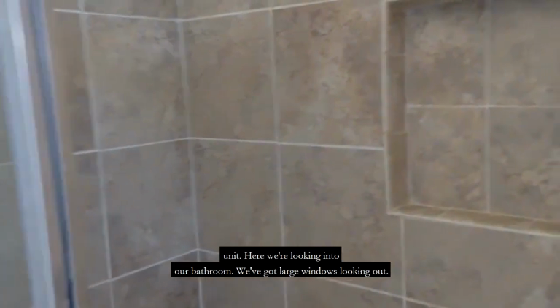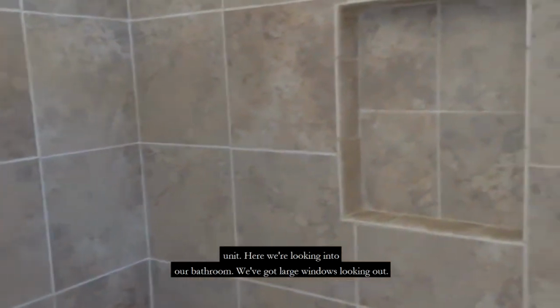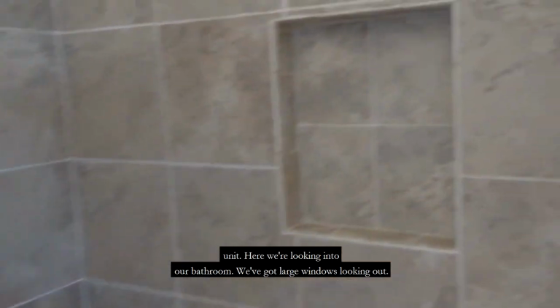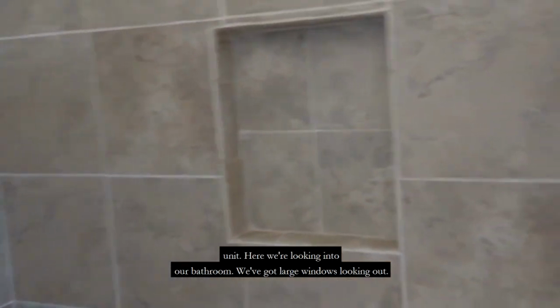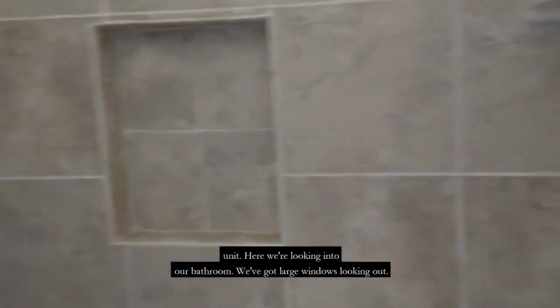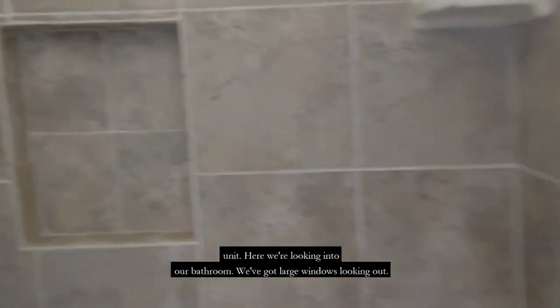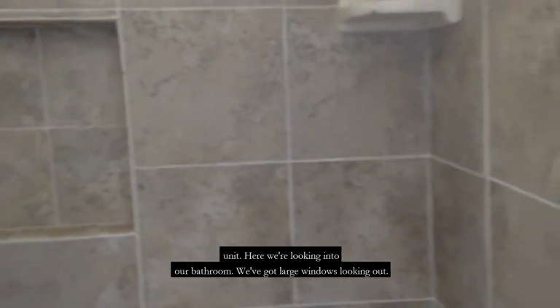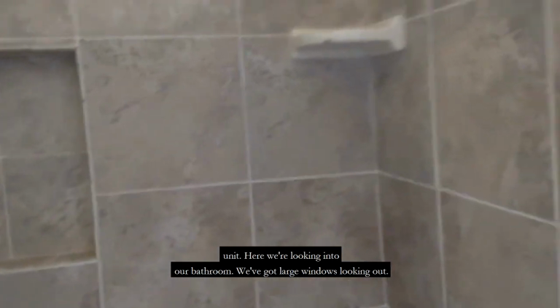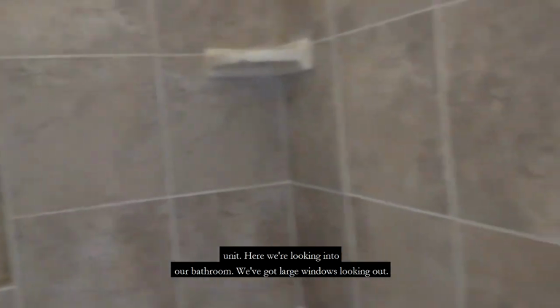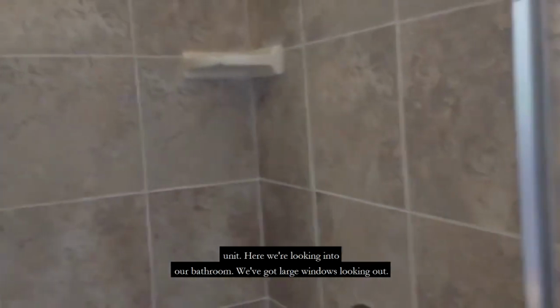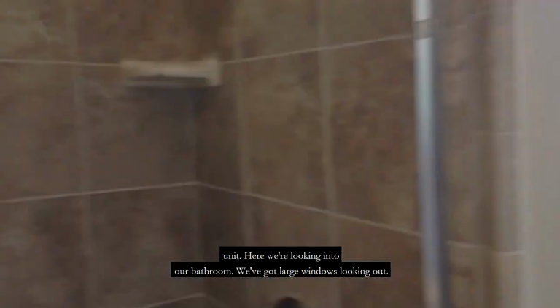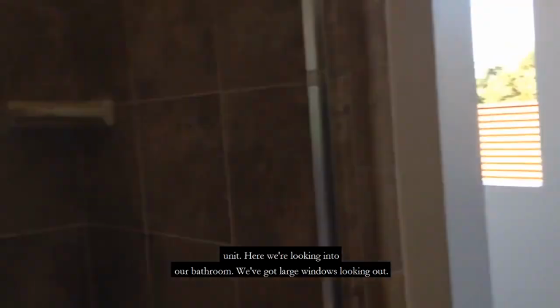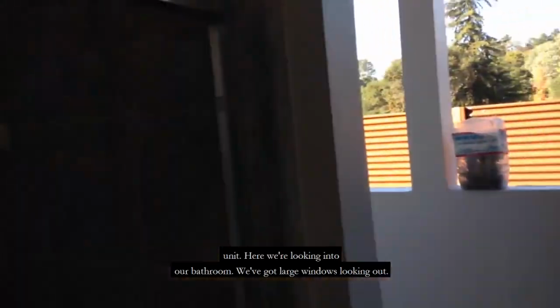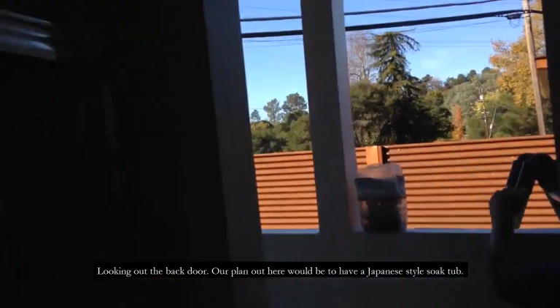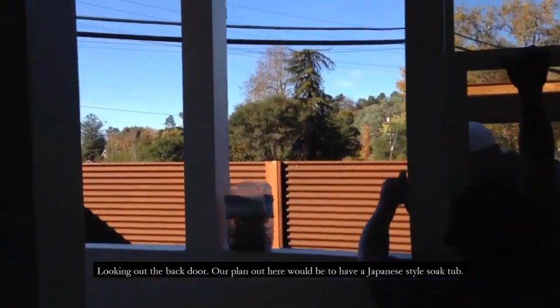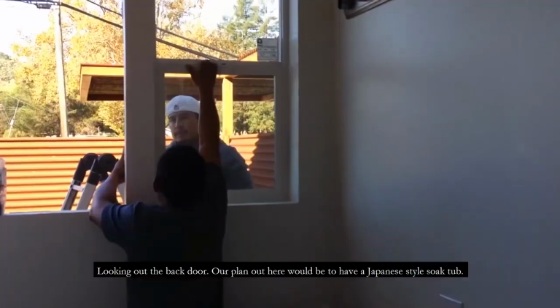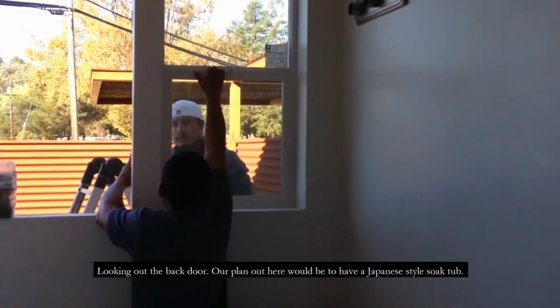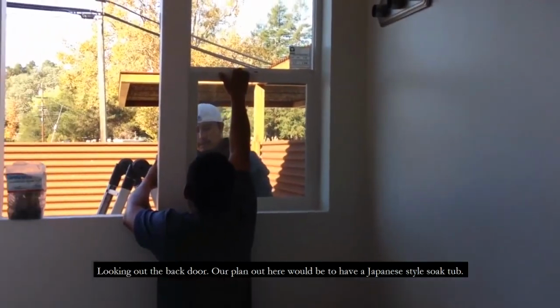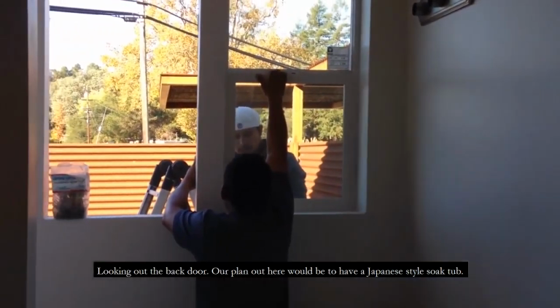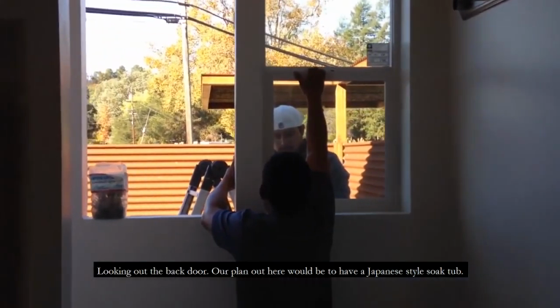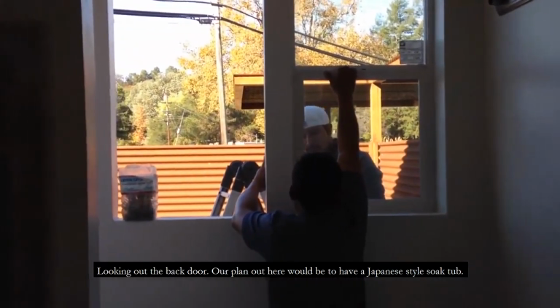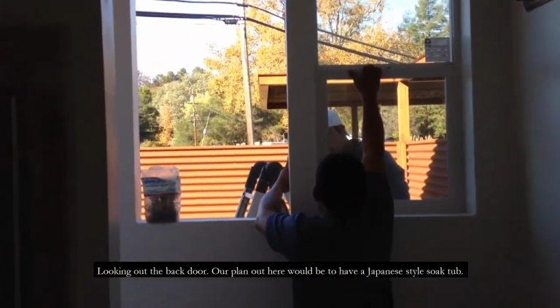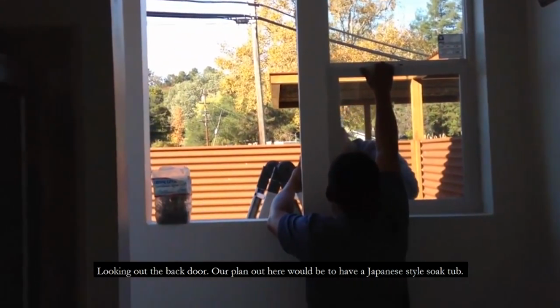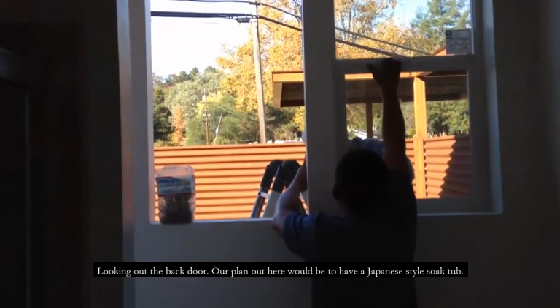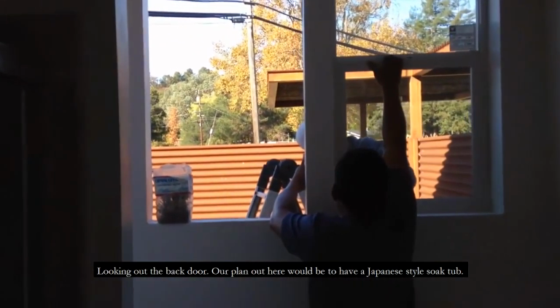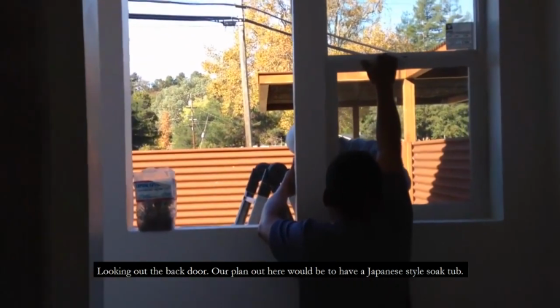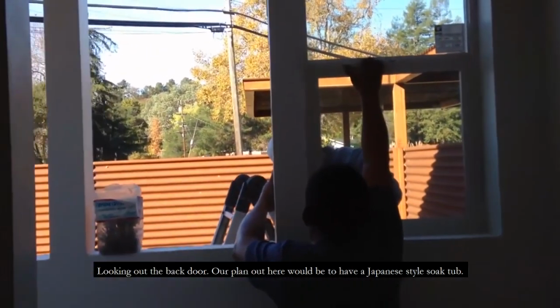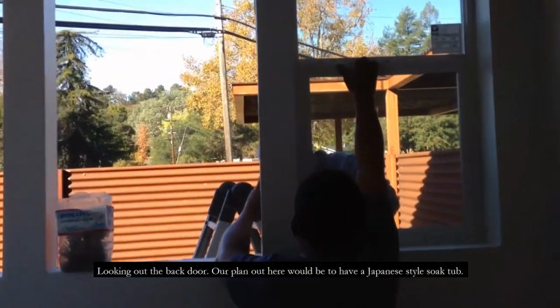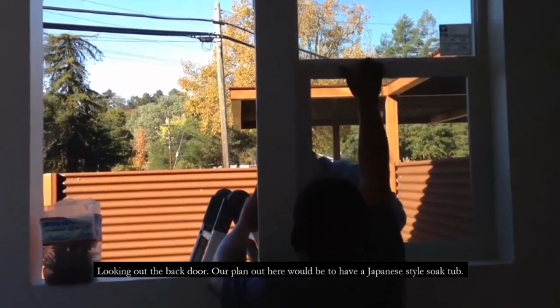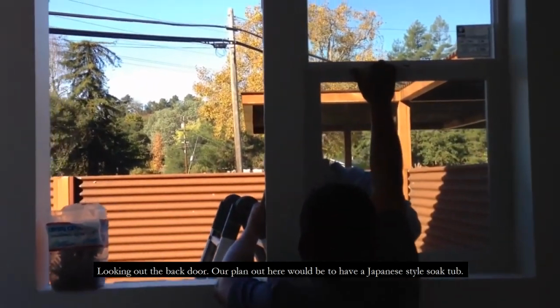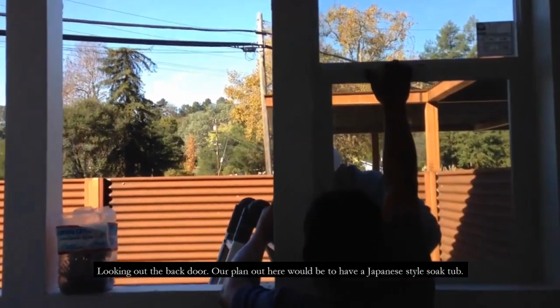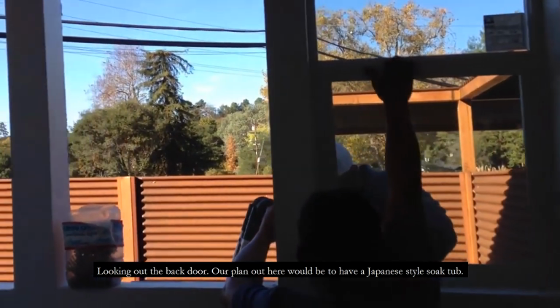Here we're looking into our bathroom. We've got large windows looking out. And looking out the back door, our plan out here would be a Japanese-style soaking tub.